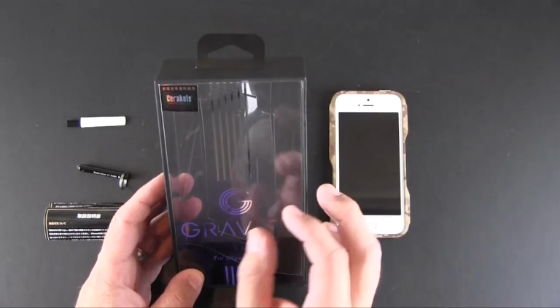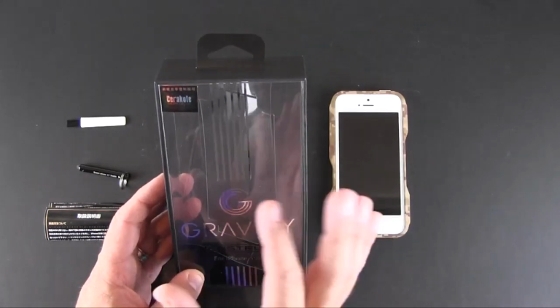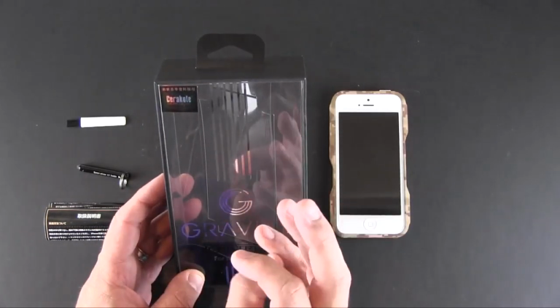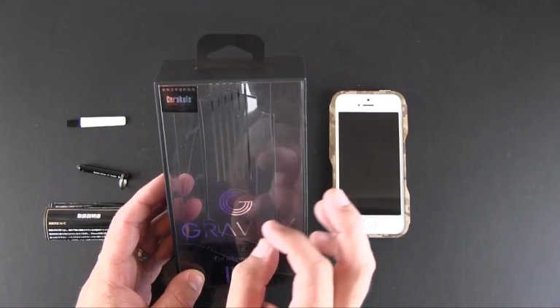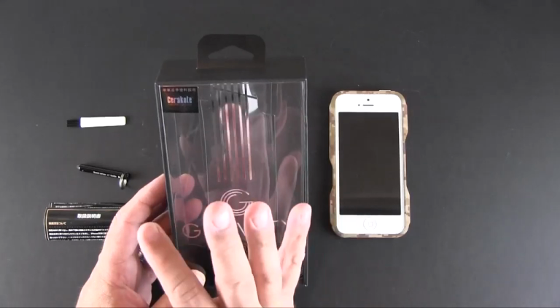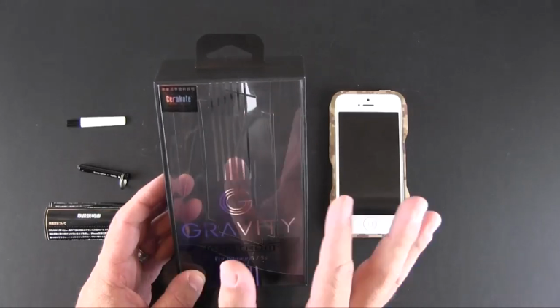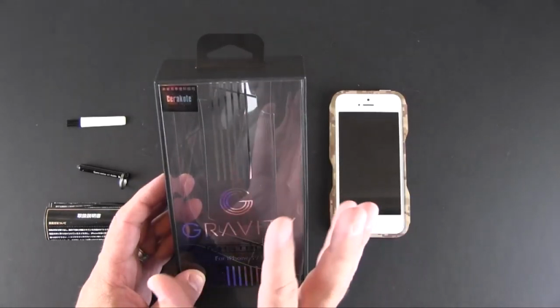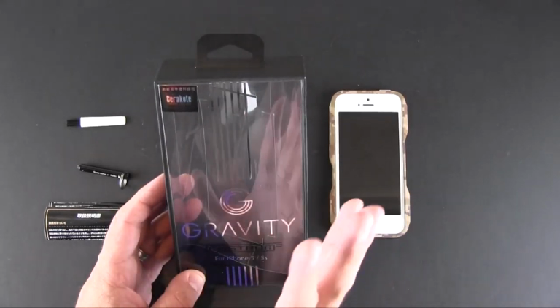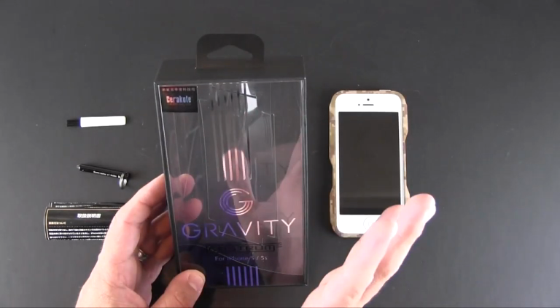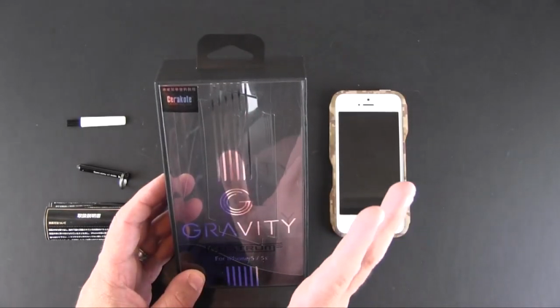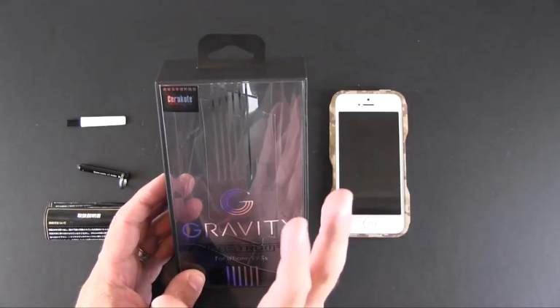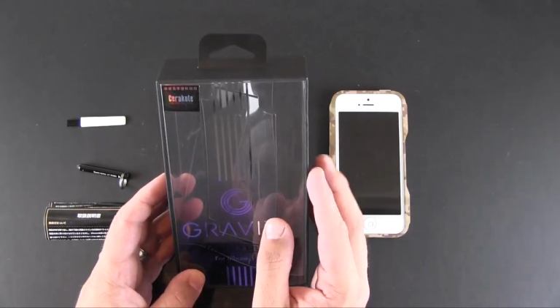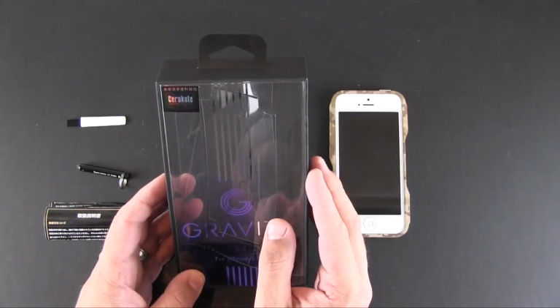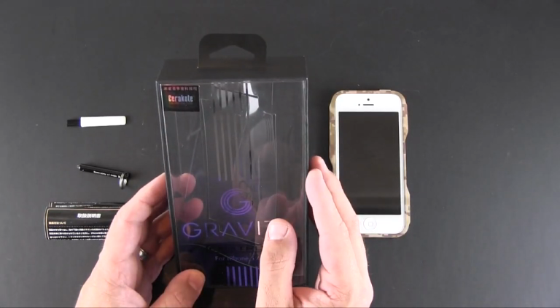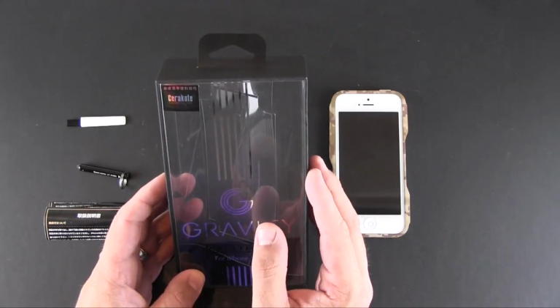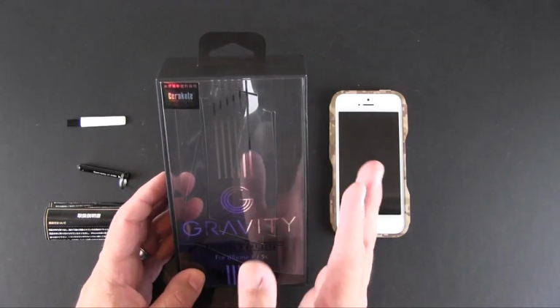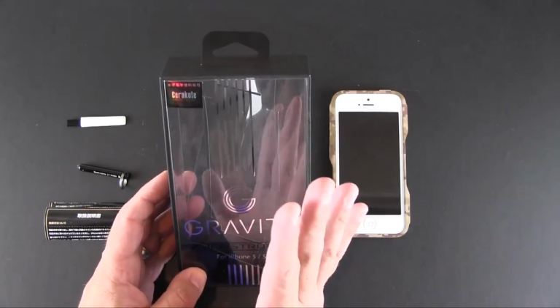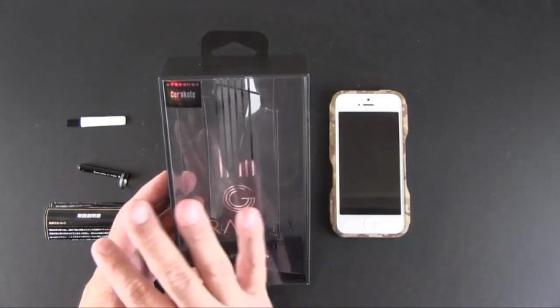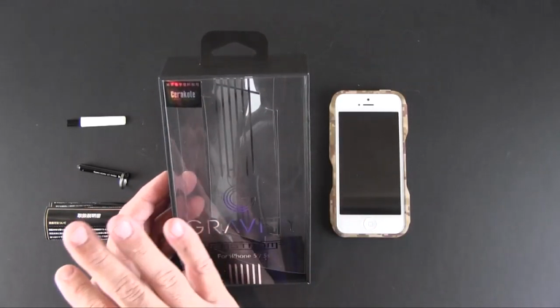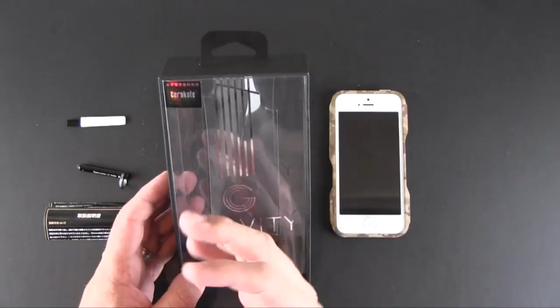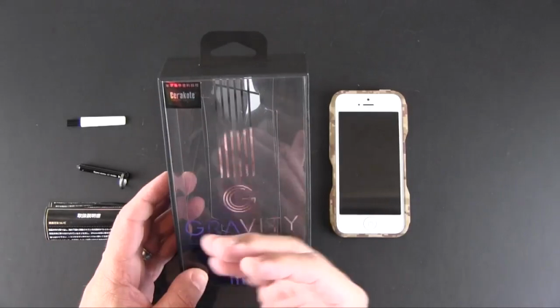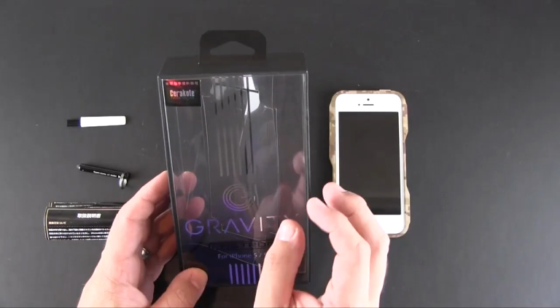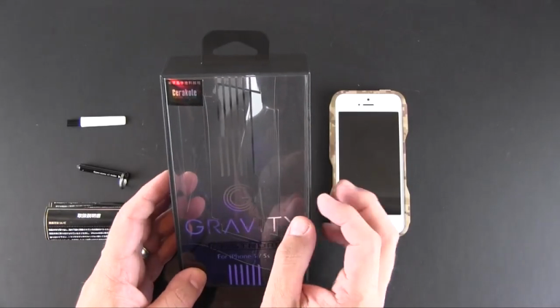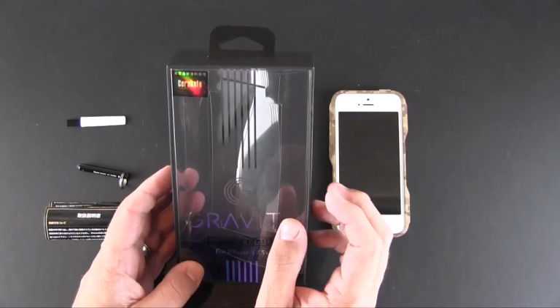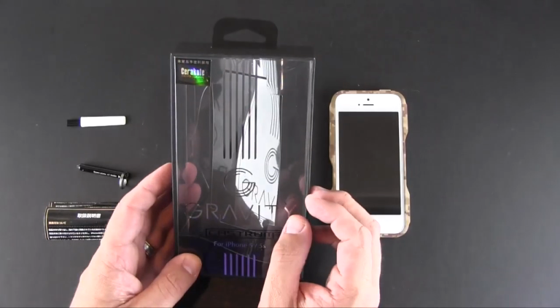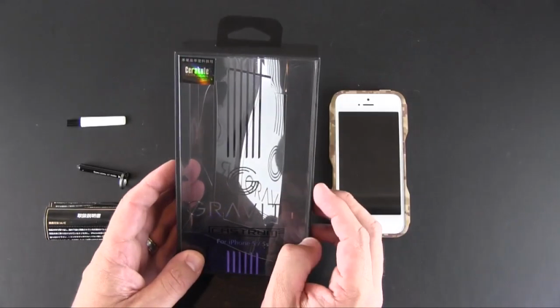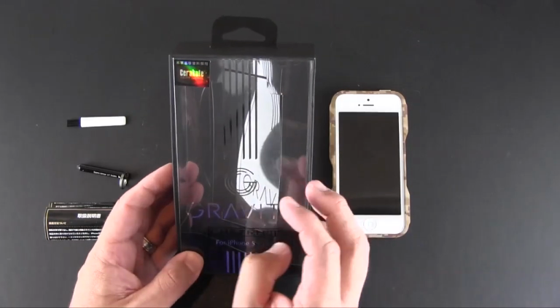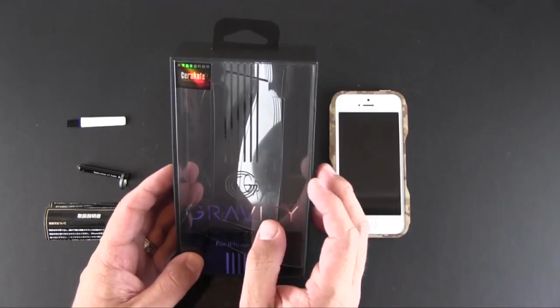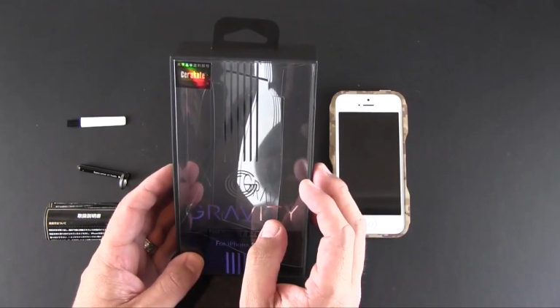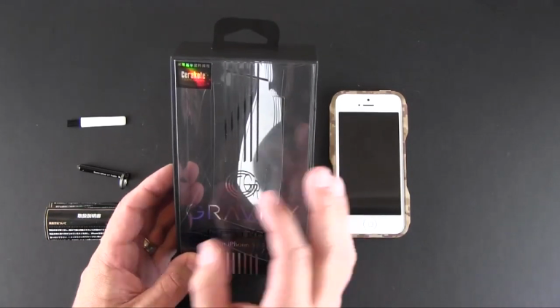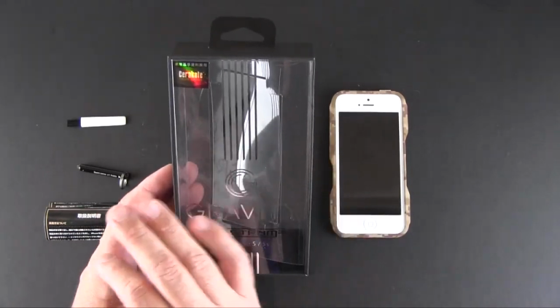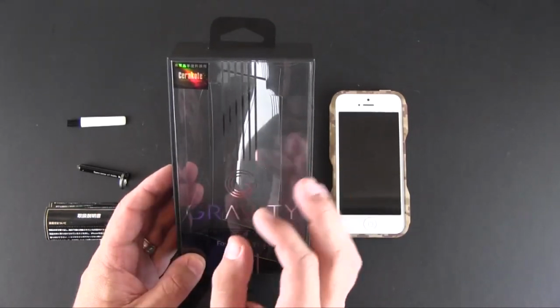It's not going to fade or discolor. Essentially, if it's used in firearms, it's meant to last a lifetime, and that's what this case should do.